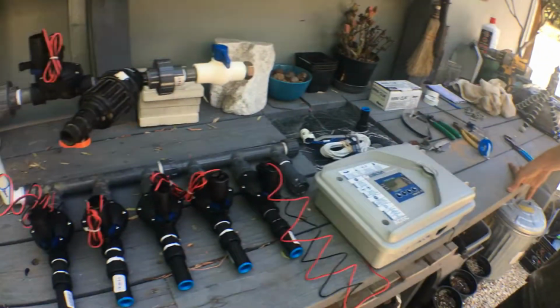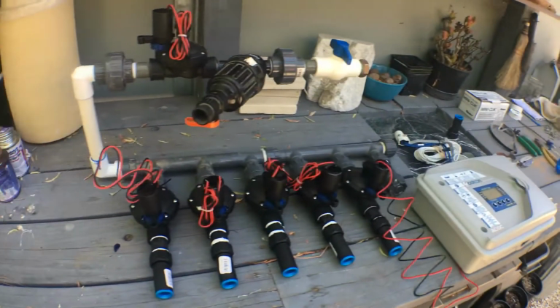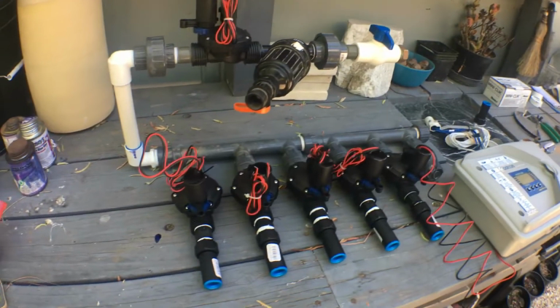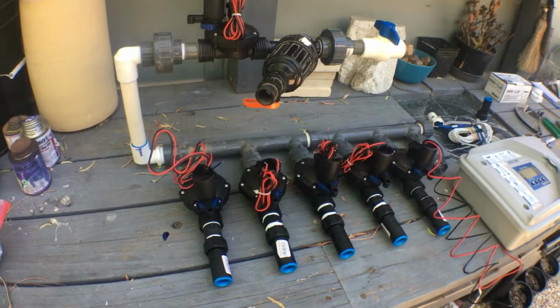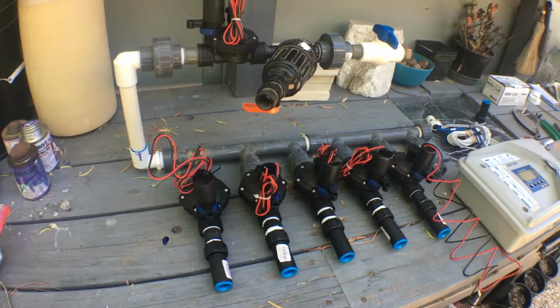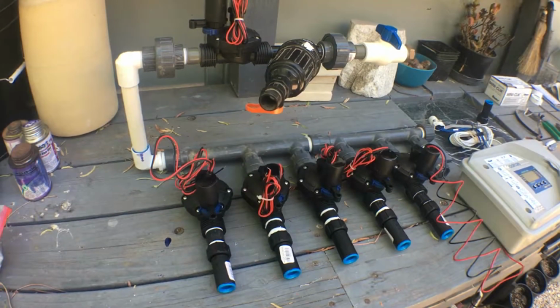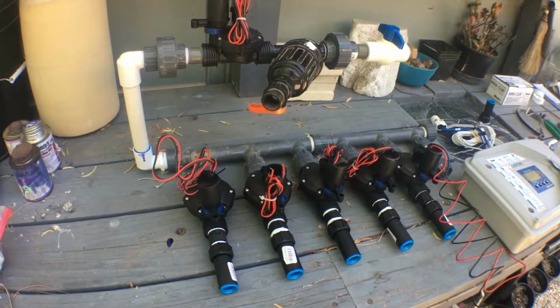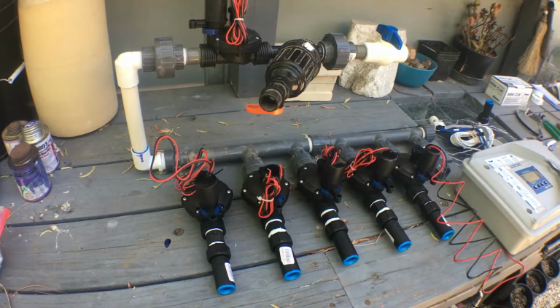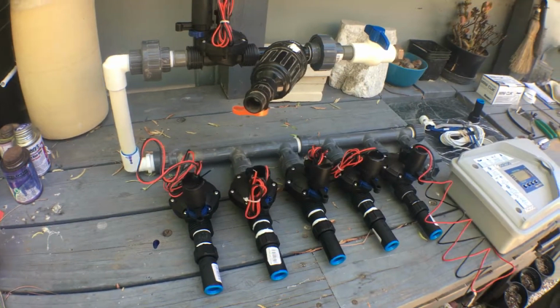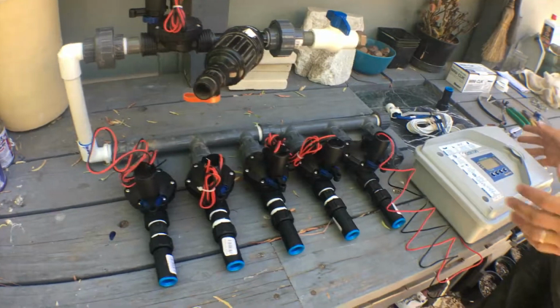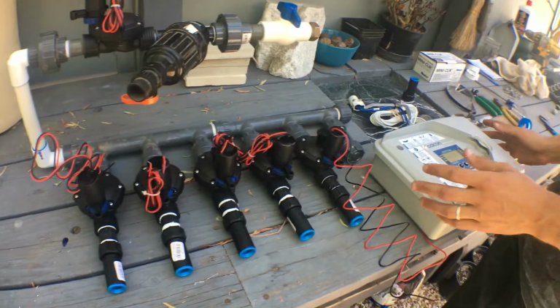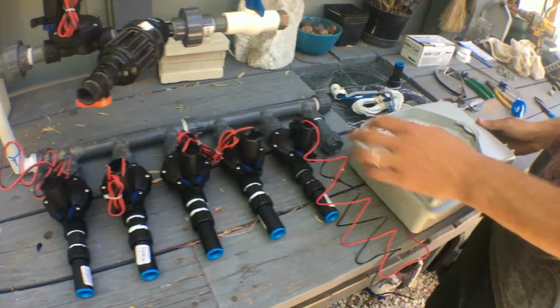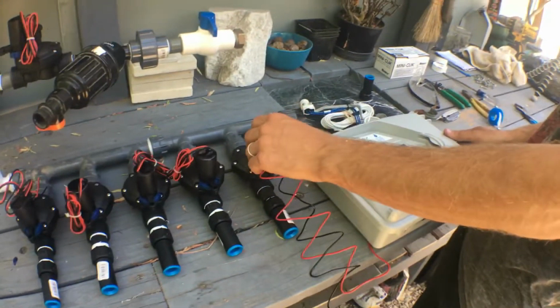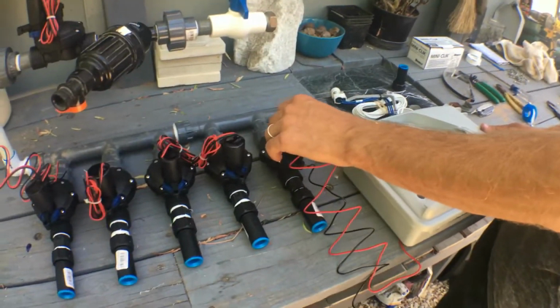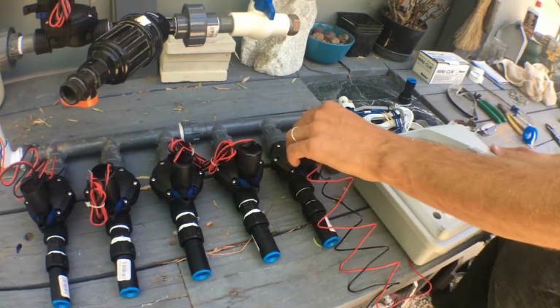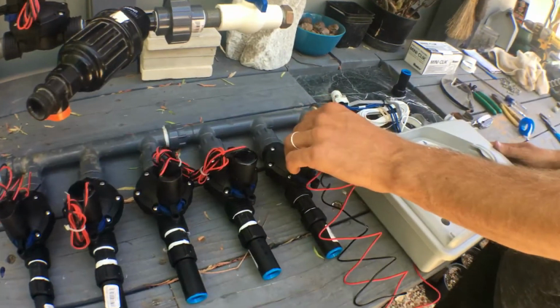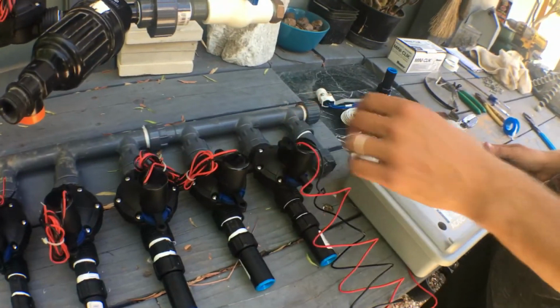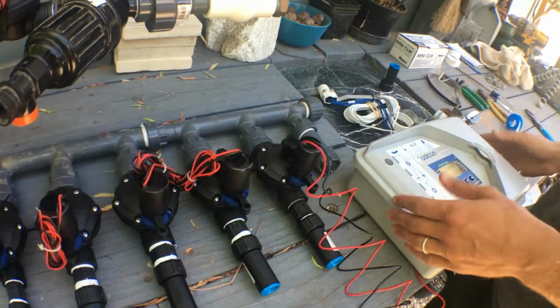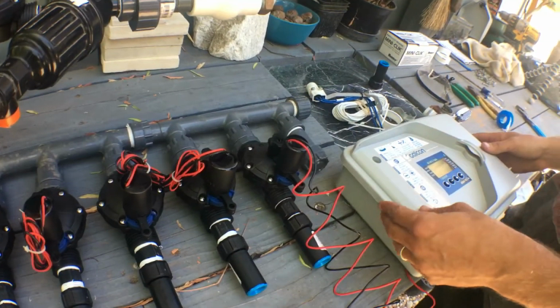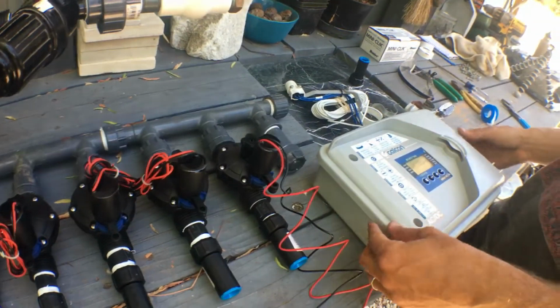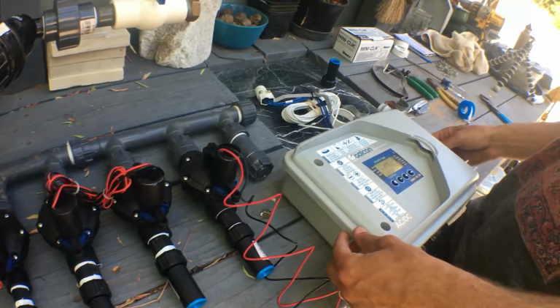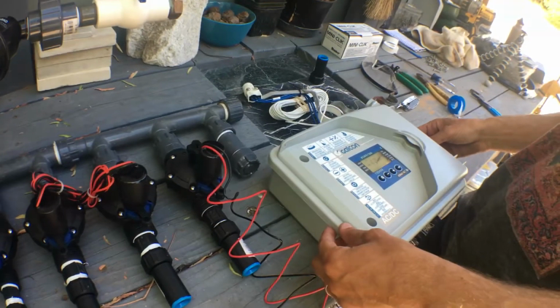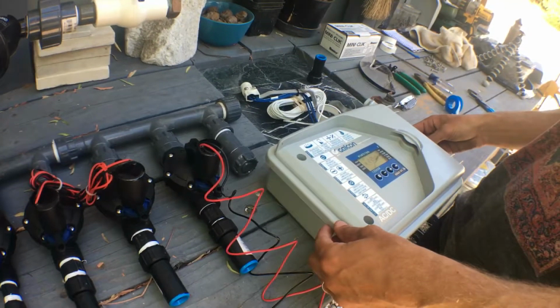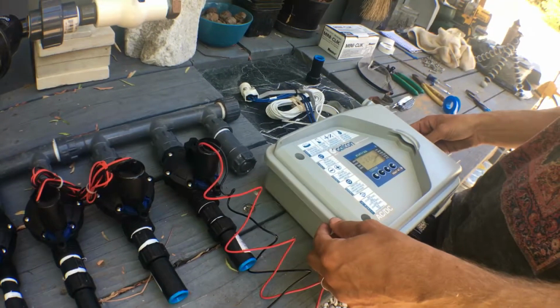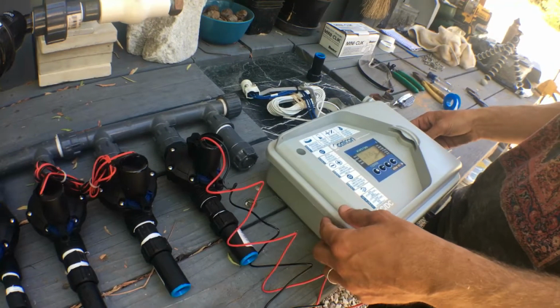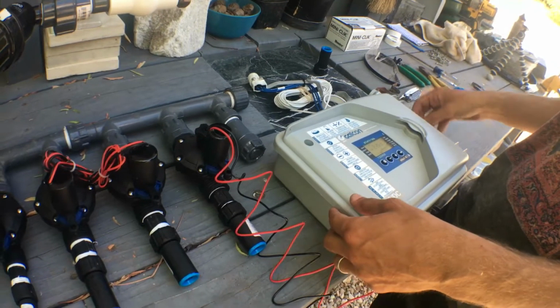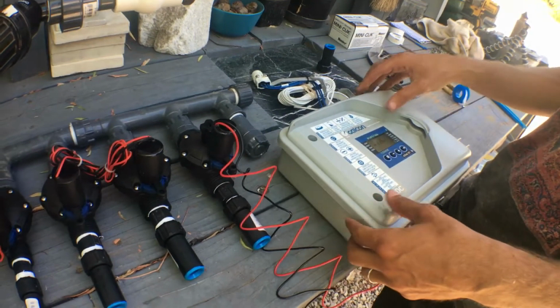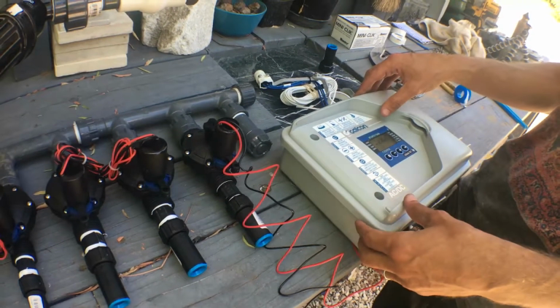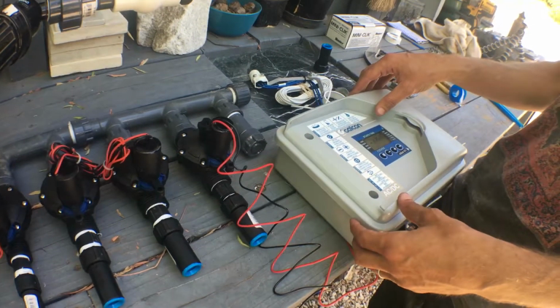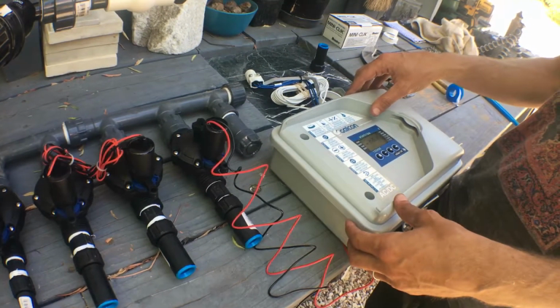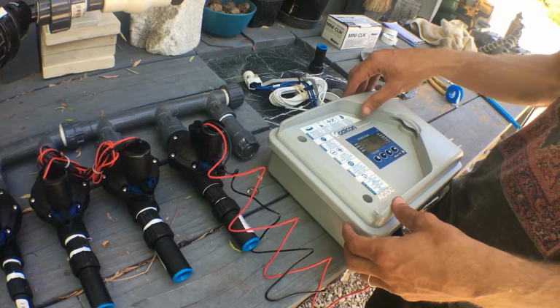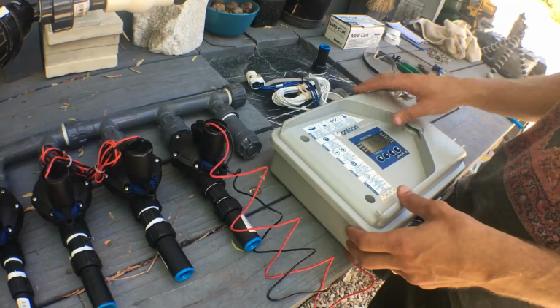Now we're going to talk about getting the electrical all wired up for the system. These are DC latching valves, and we've got the DC6S Galcon battery-powered controller, which we're going to hook some solar up to. So we're going to talk about wiring.